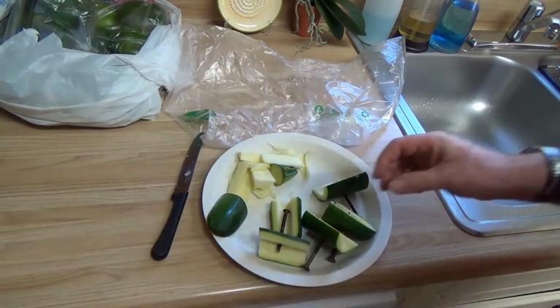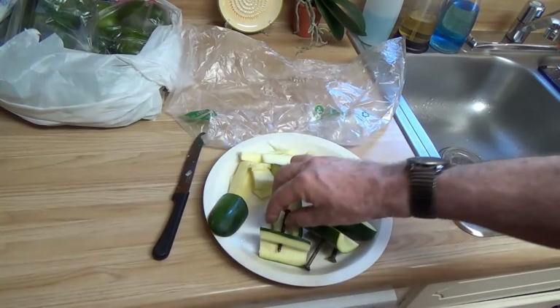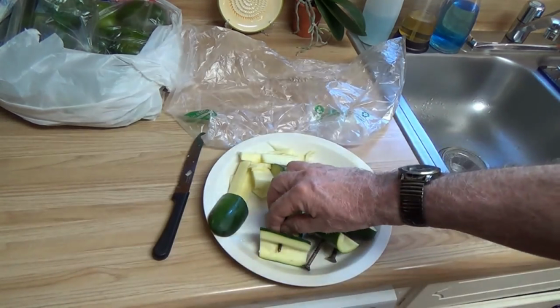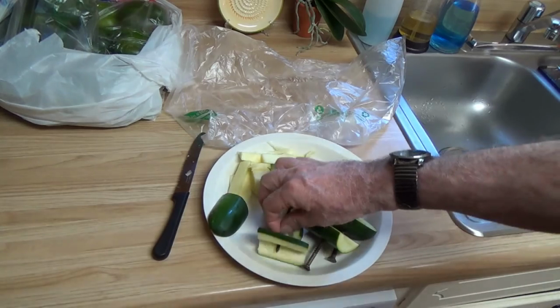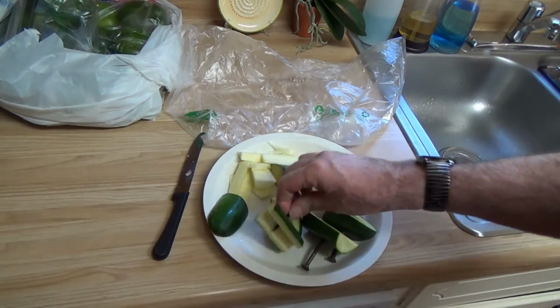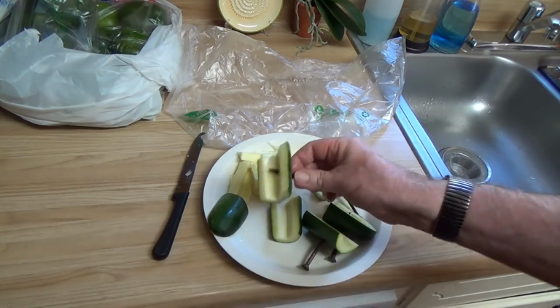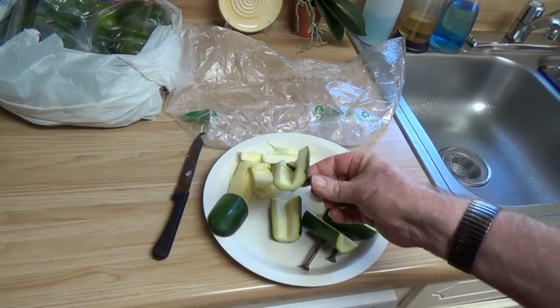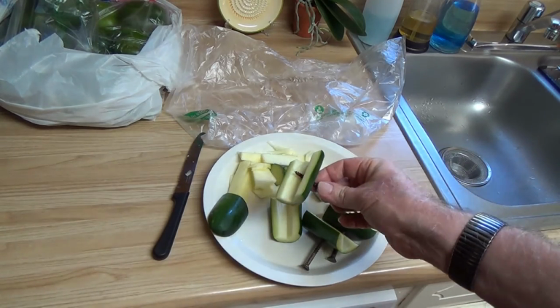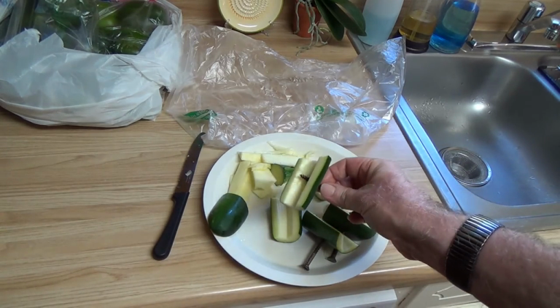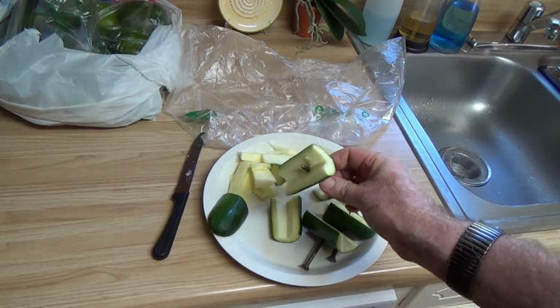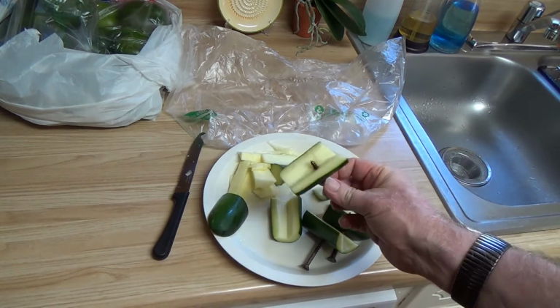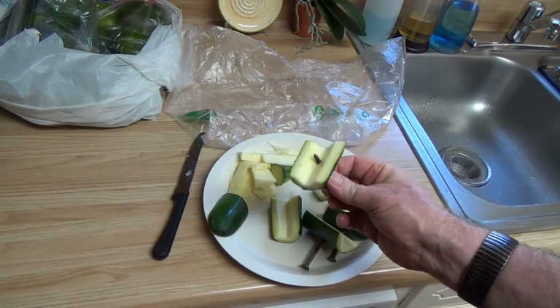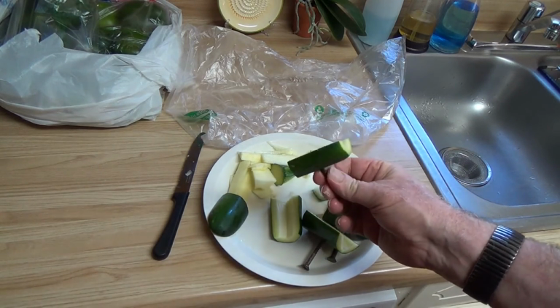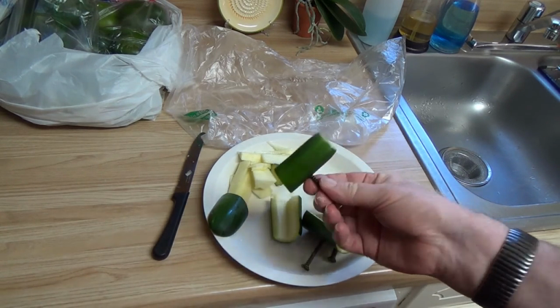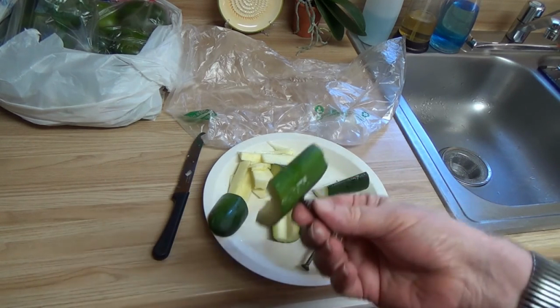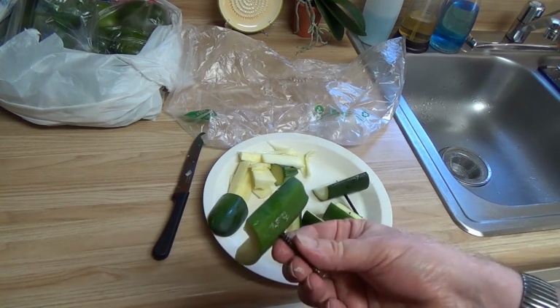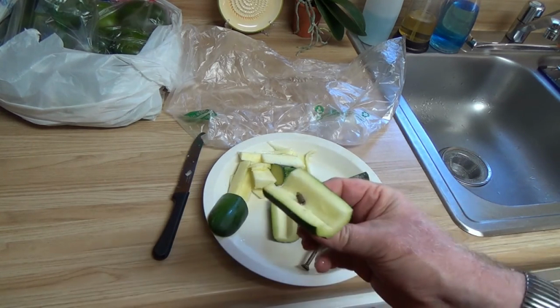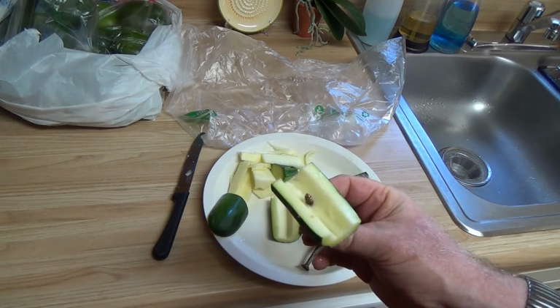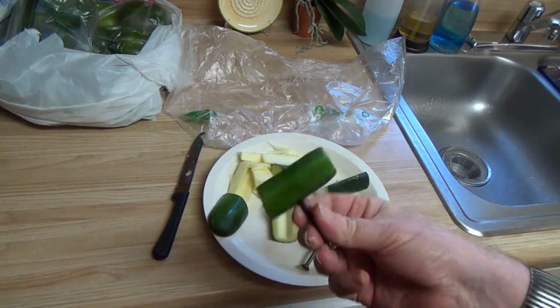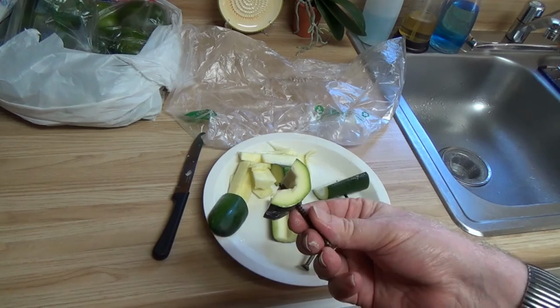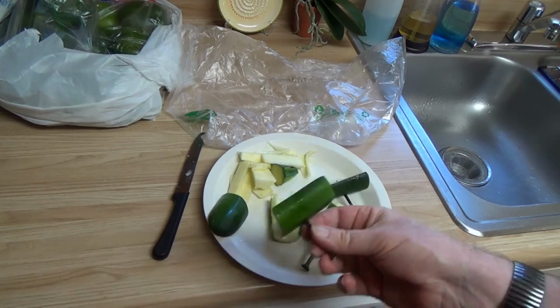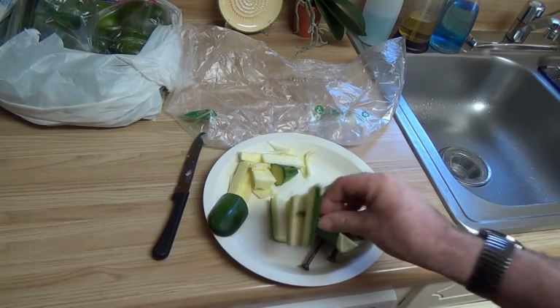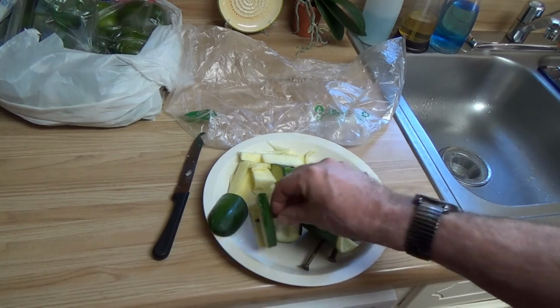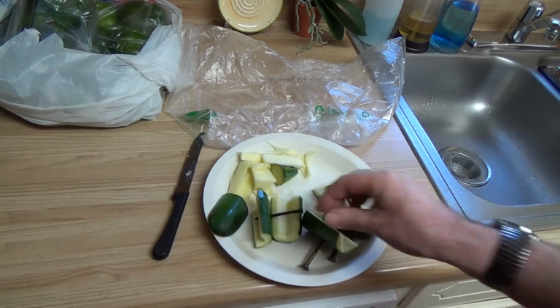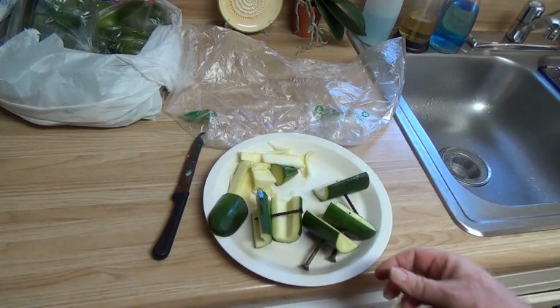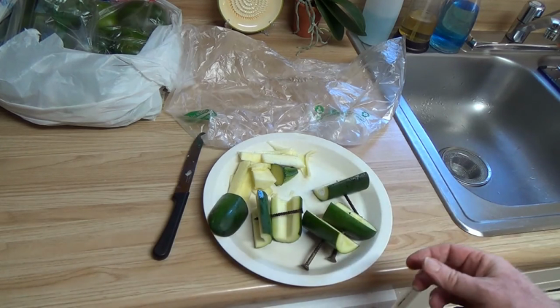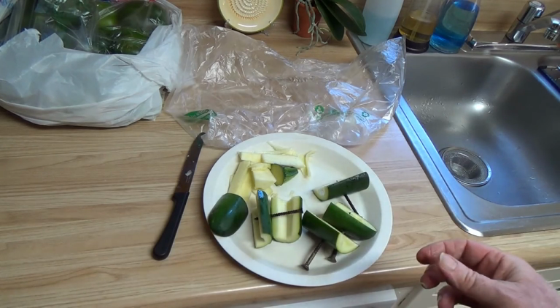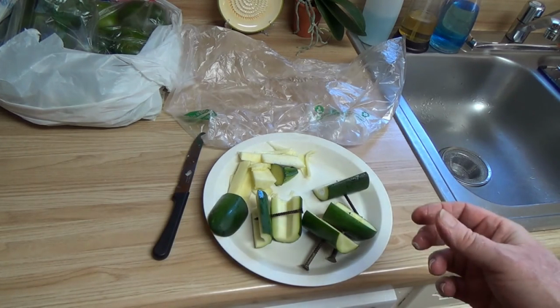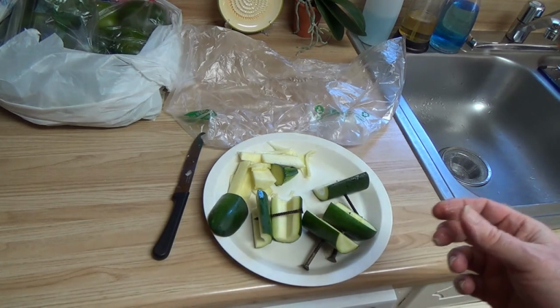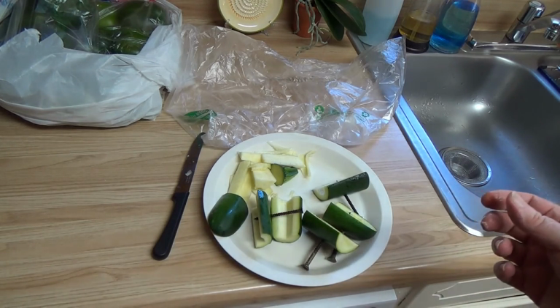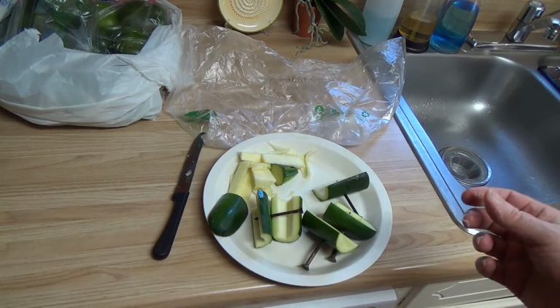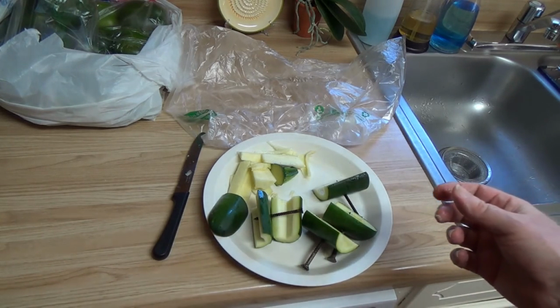So that's what they mean when they say I'm feeding my fish zucchini. There it is. Pretty easy to do. Thank you for watching.